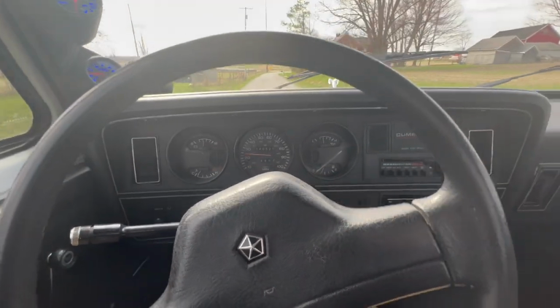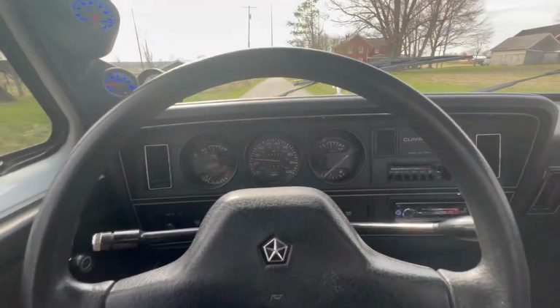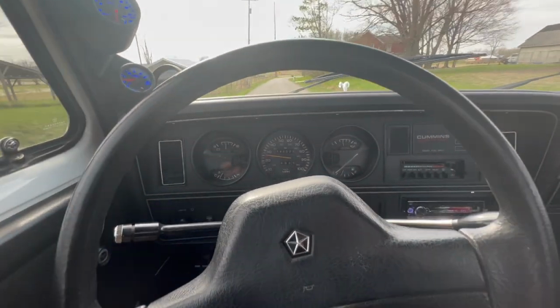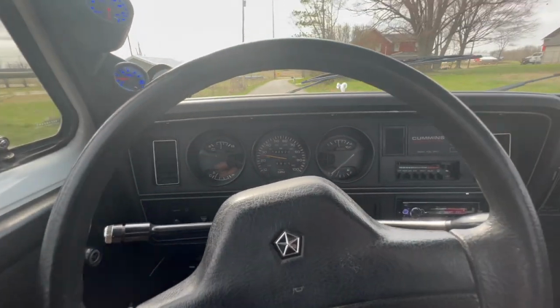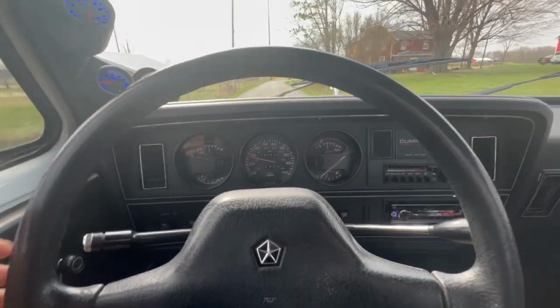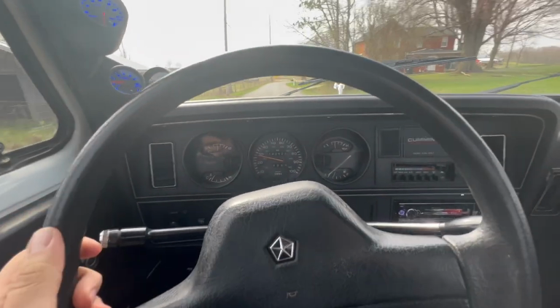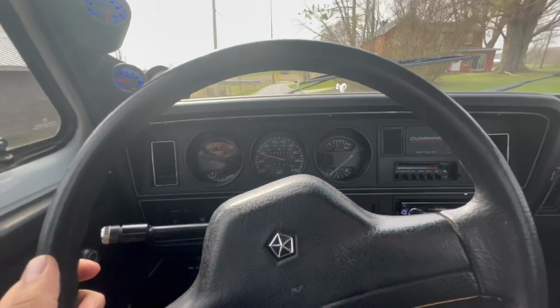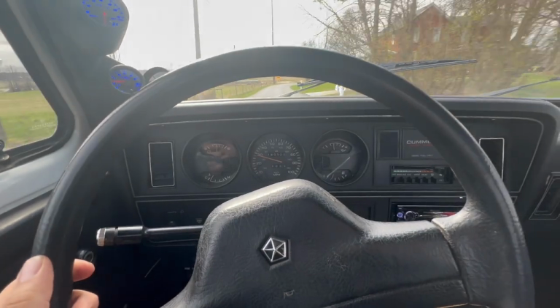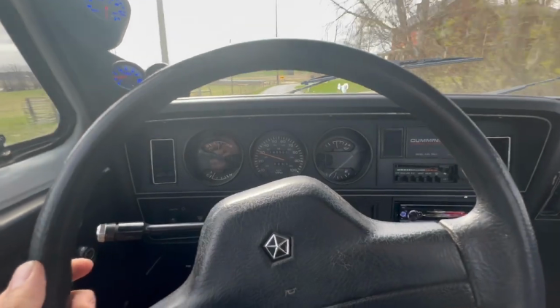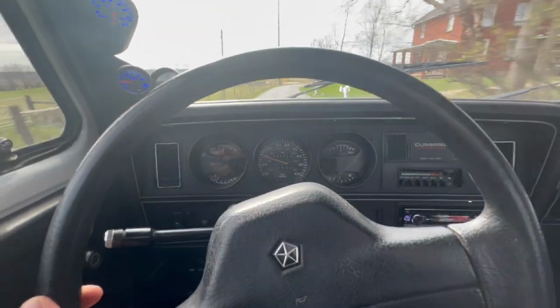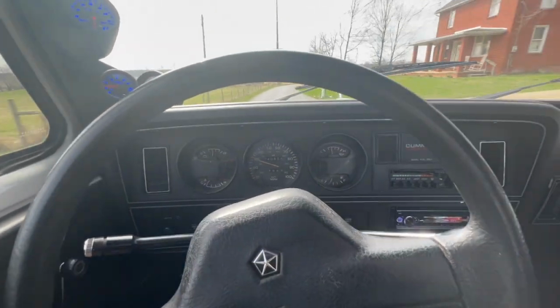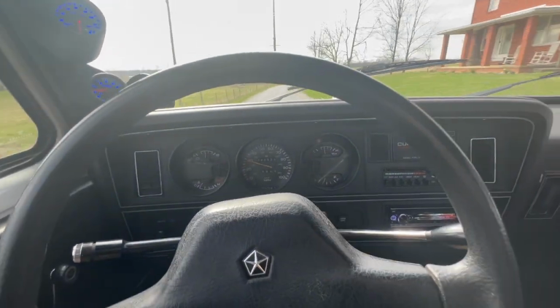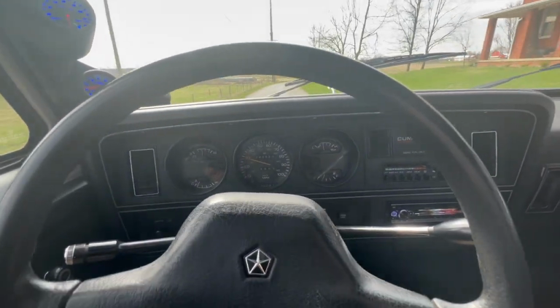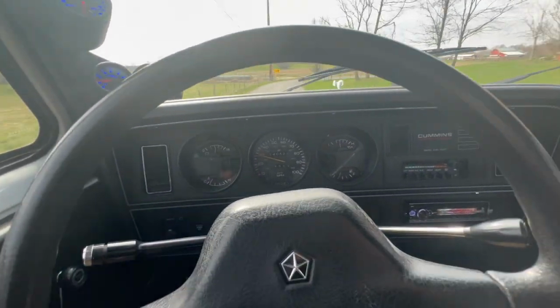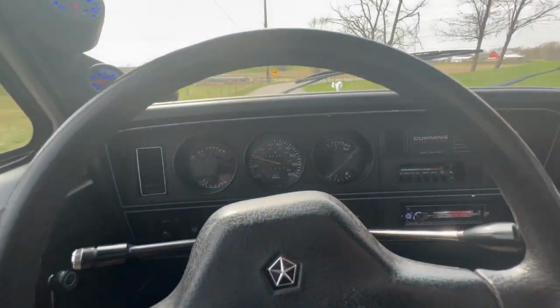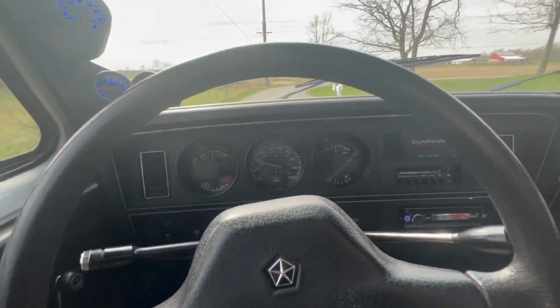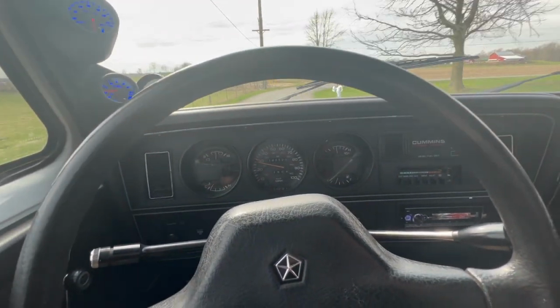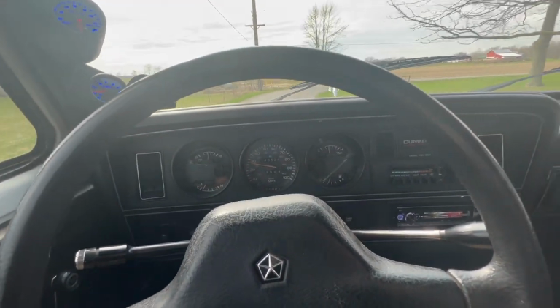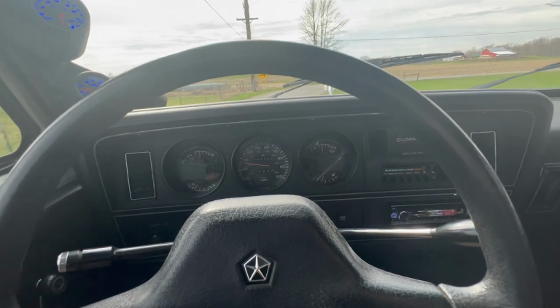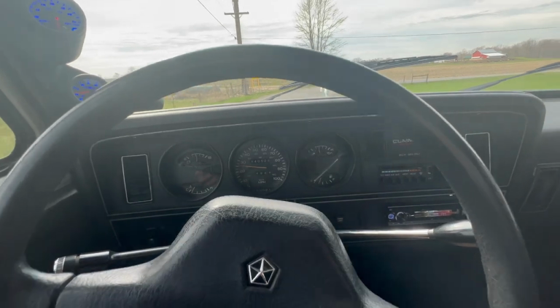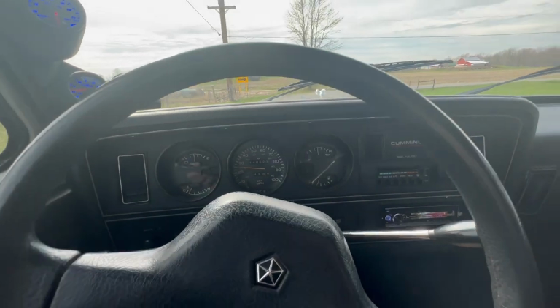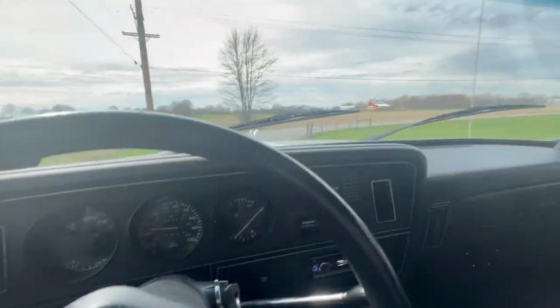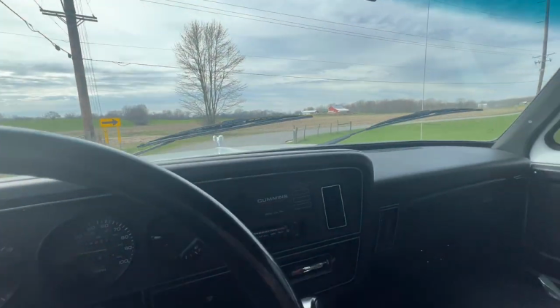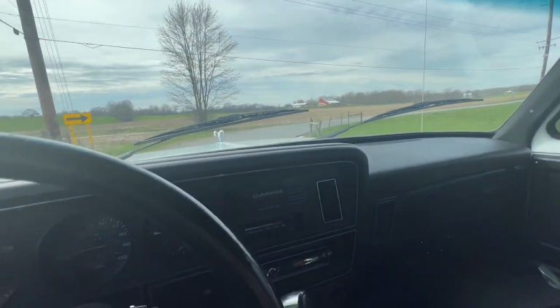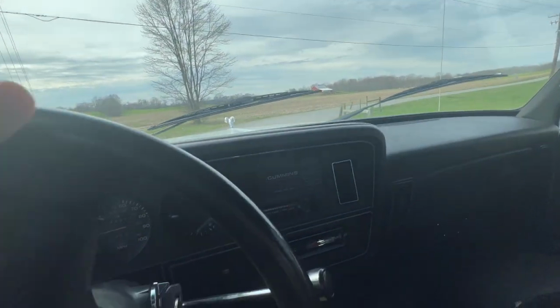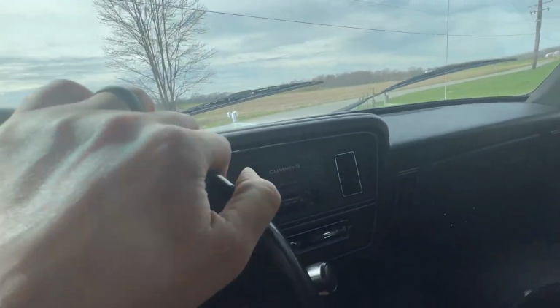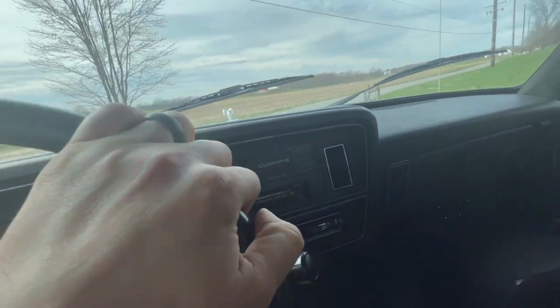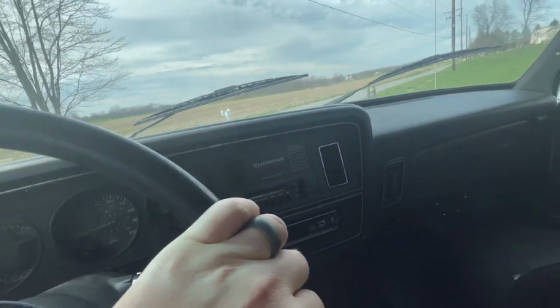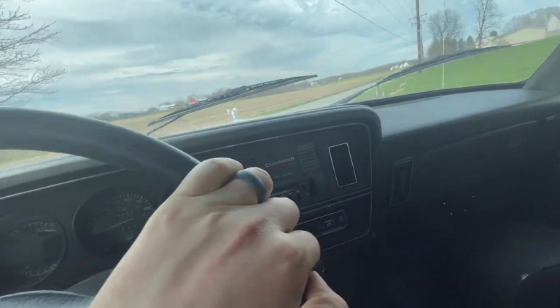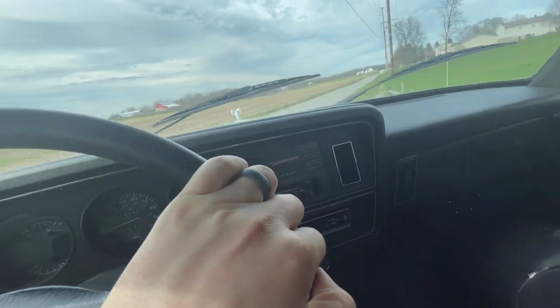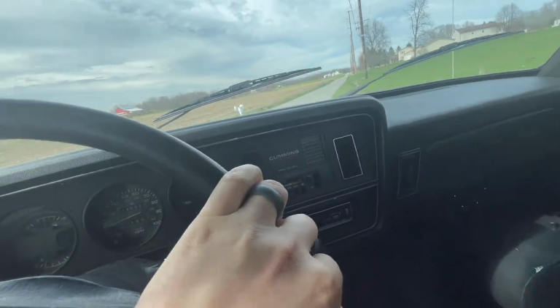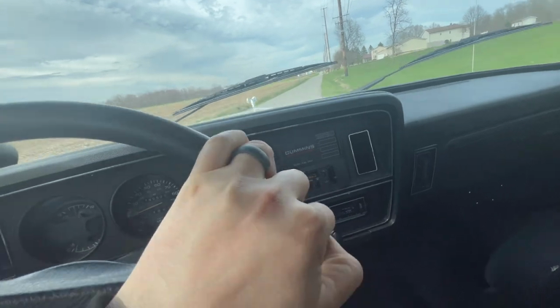I'm going to get on it a little bit here. I'm never abusive with my vehicles, but I wouldn't mind getting it up to a little bit higher RPM on the straight strip over here, just to put a little more test to it.